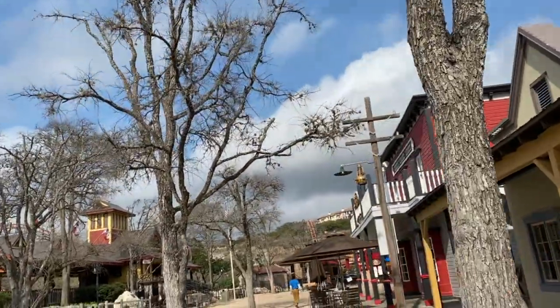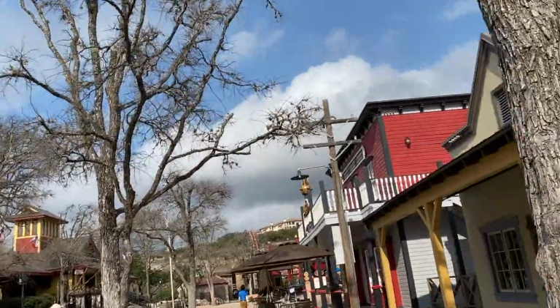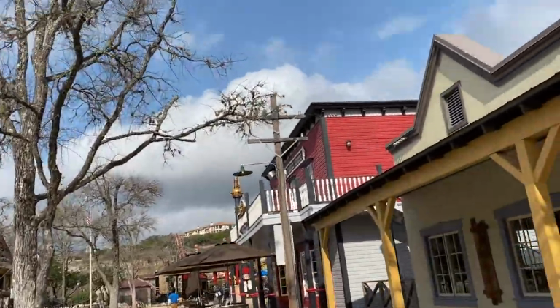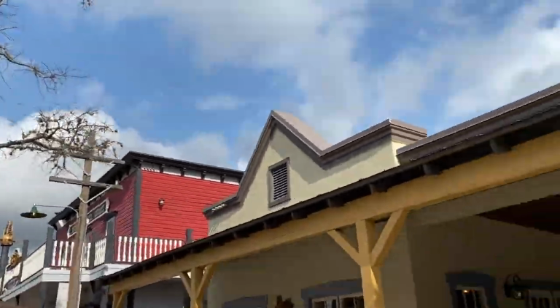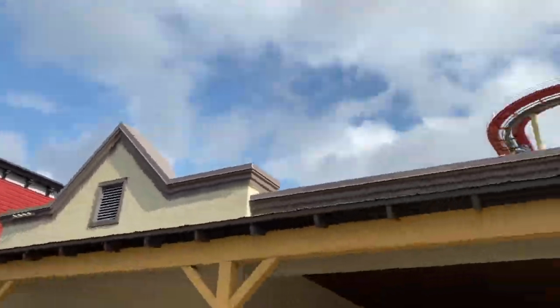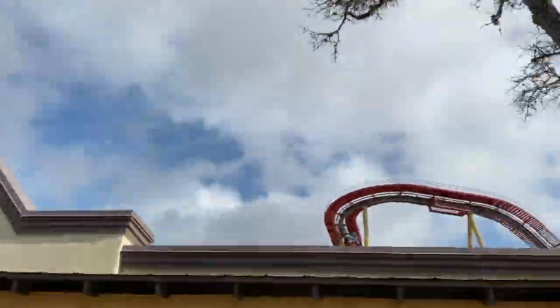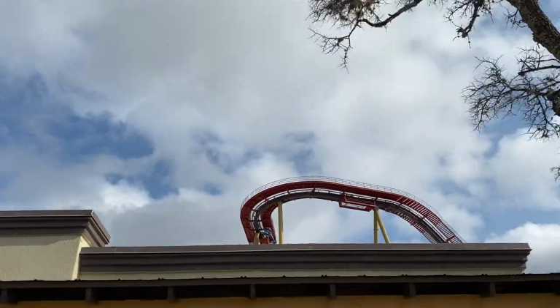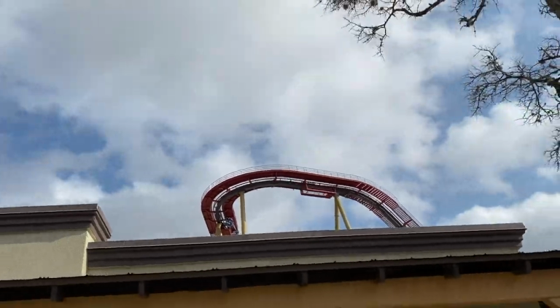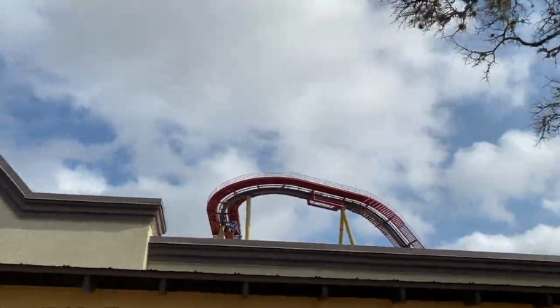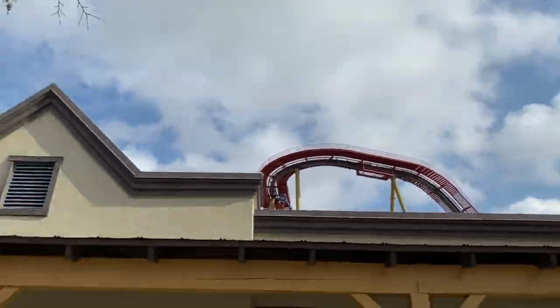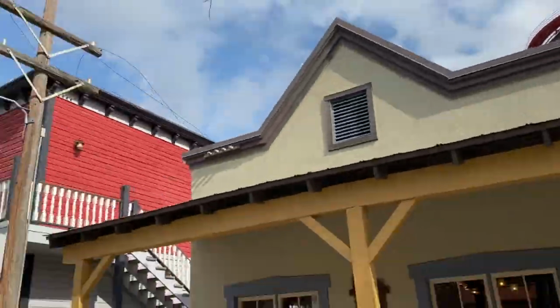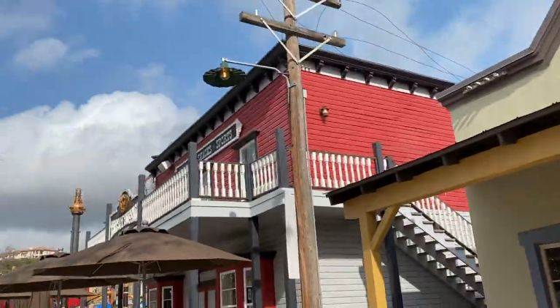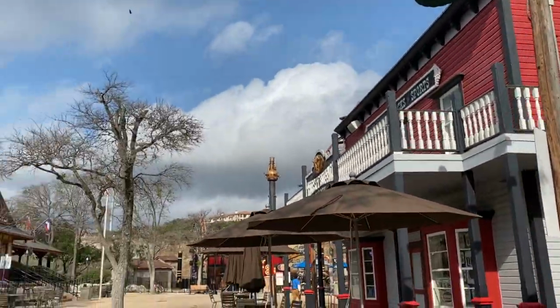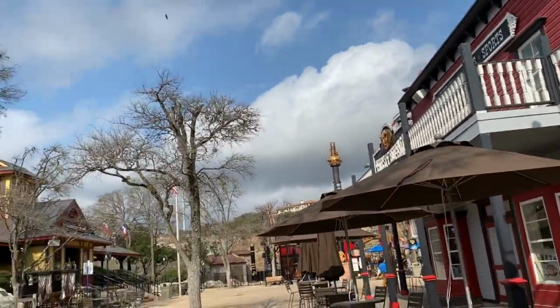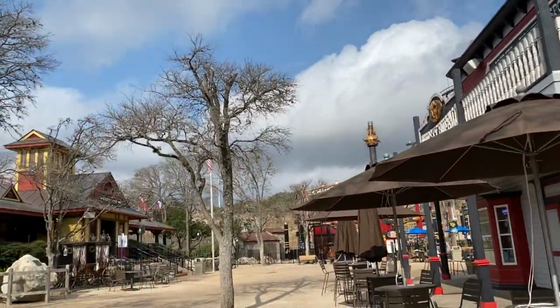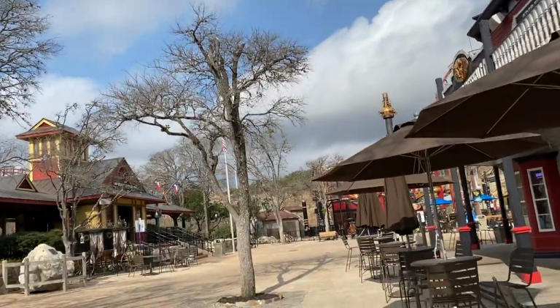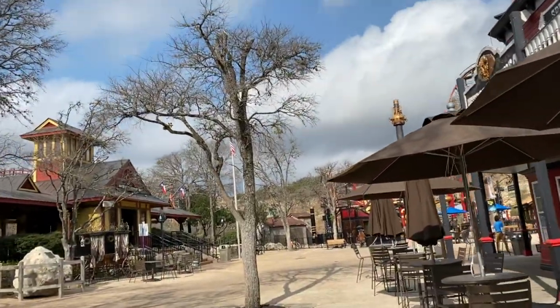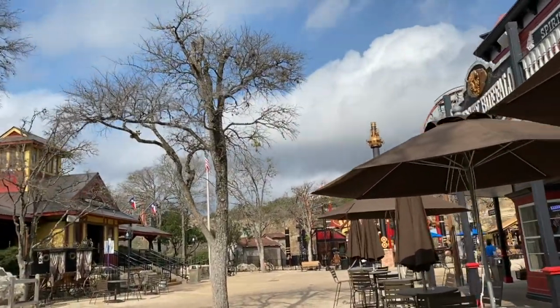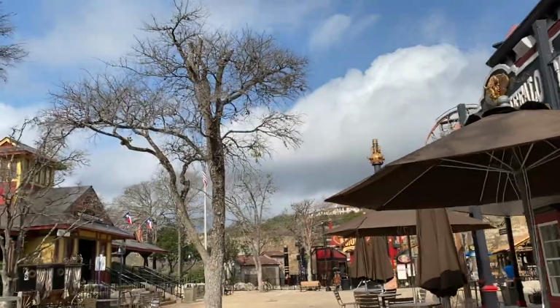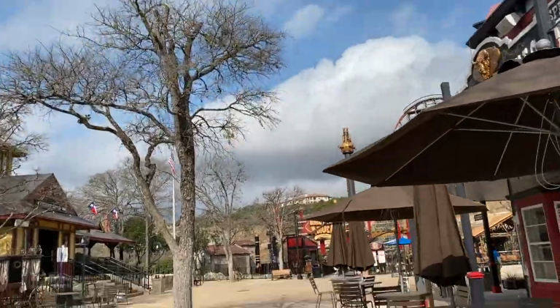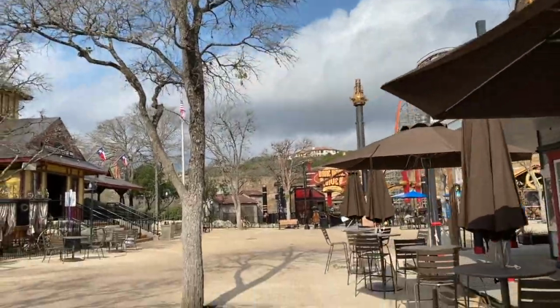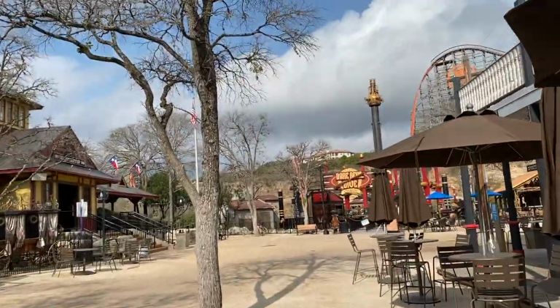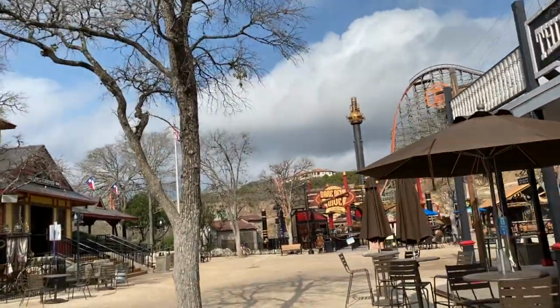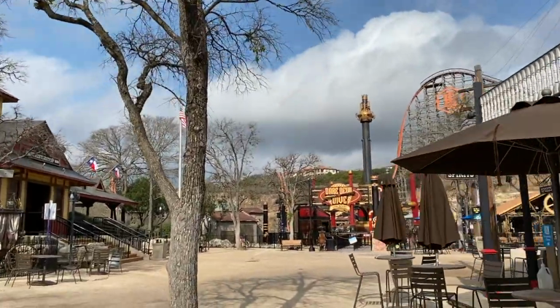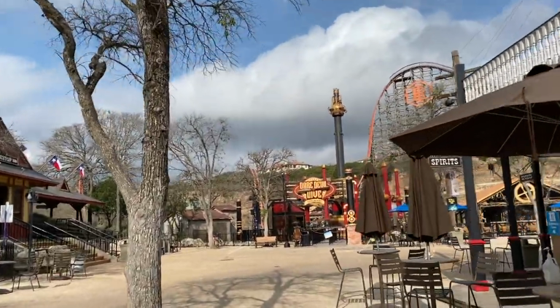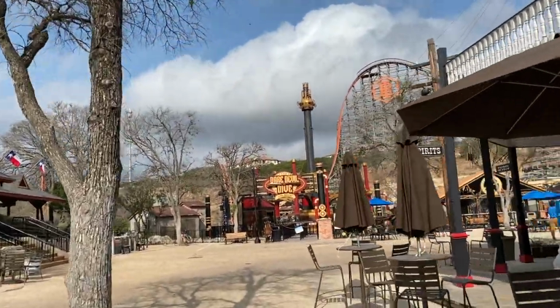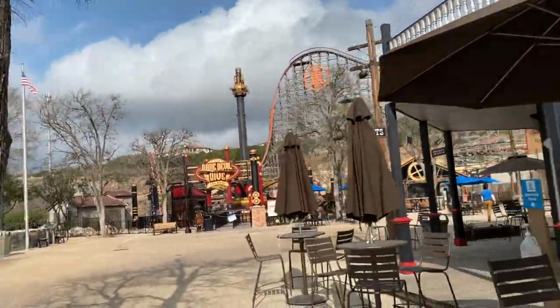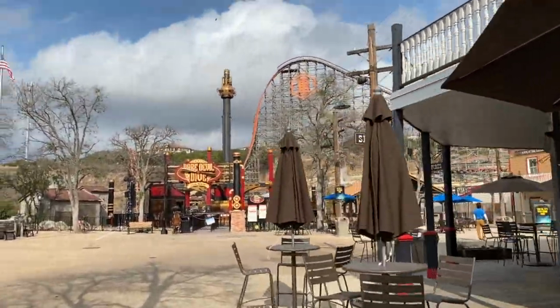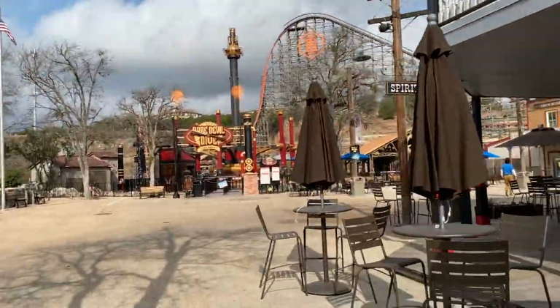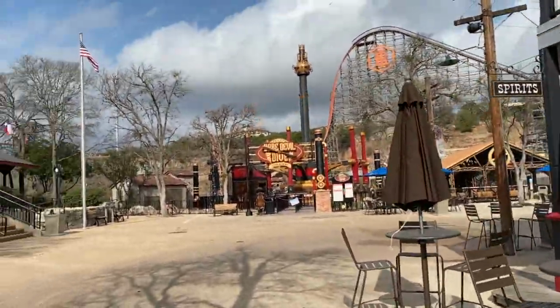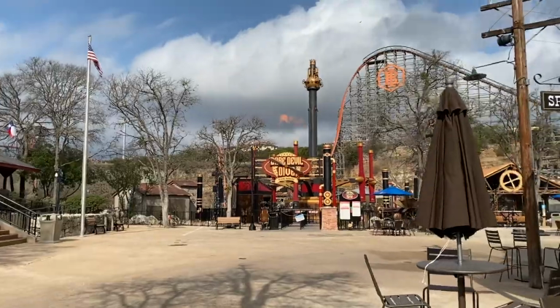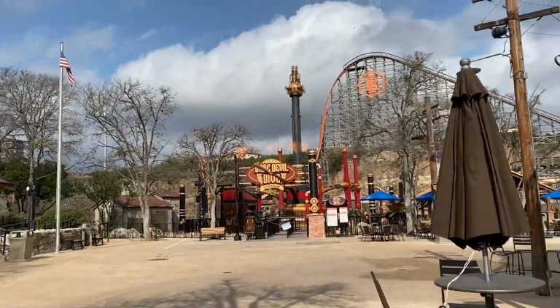They are moving super fast. It has been just a week since the last time we saw this ride and already they have almost a full element in there. This thing is going to go in so quick for sure, so very excited to keep posting about the construction progress in these upcoming weeks.